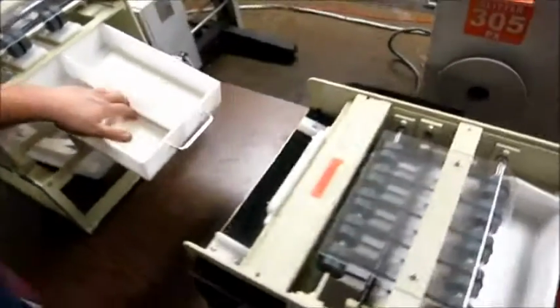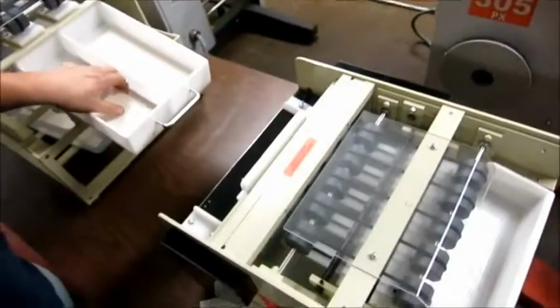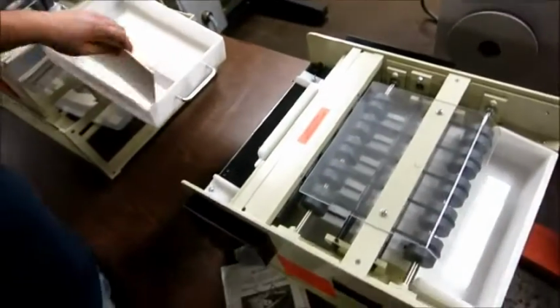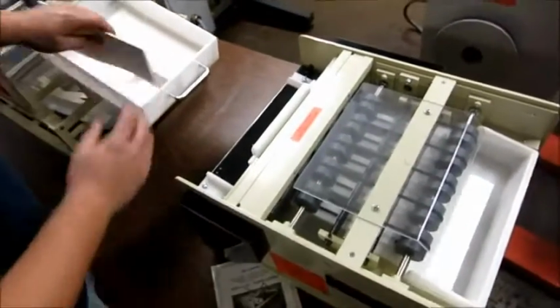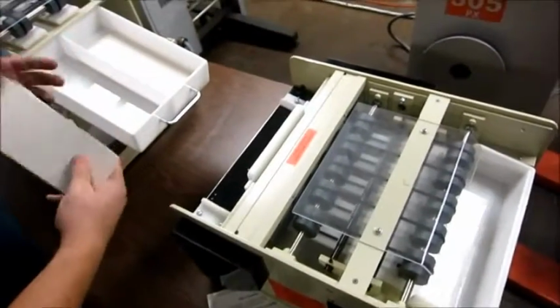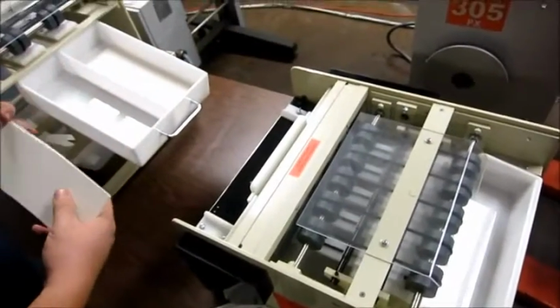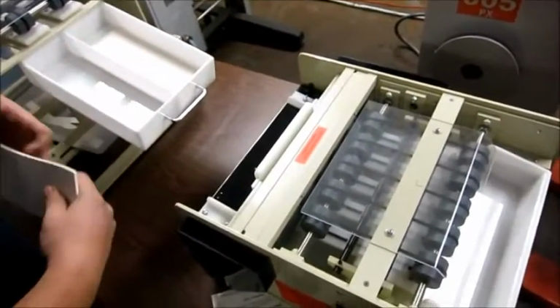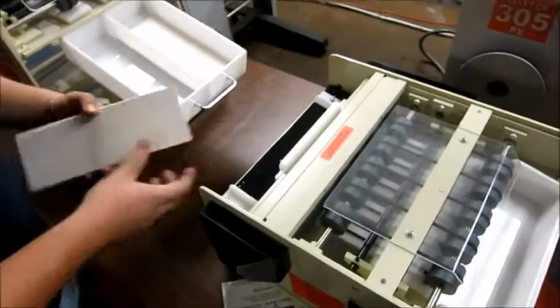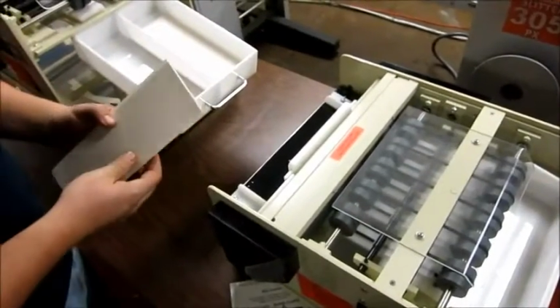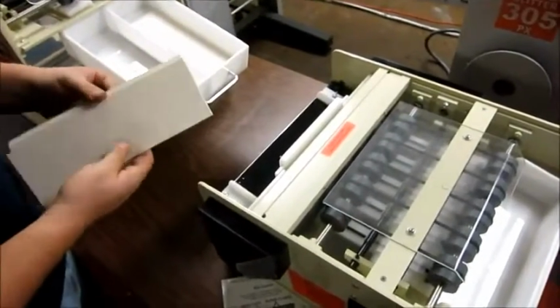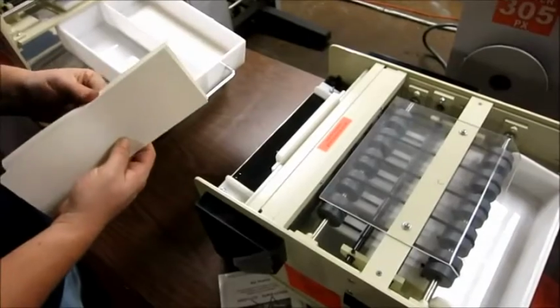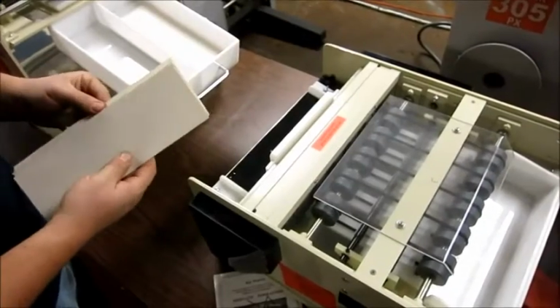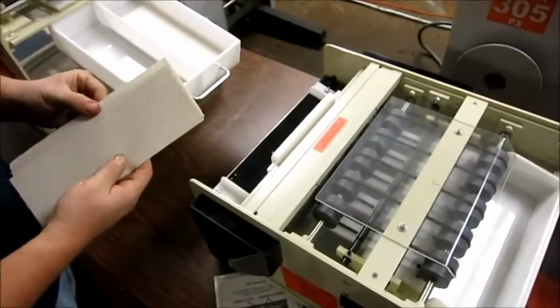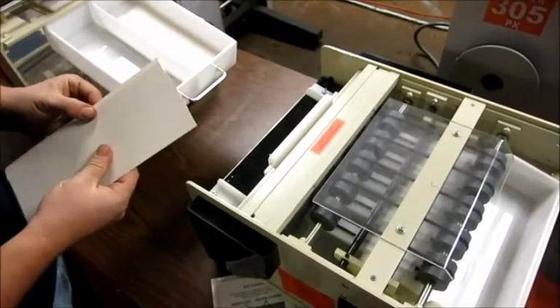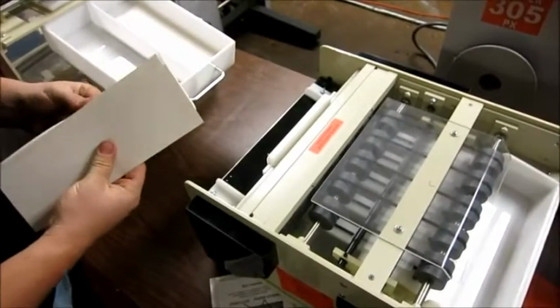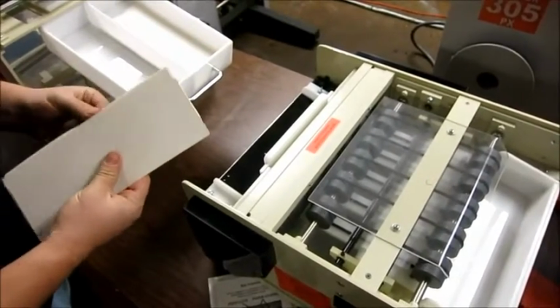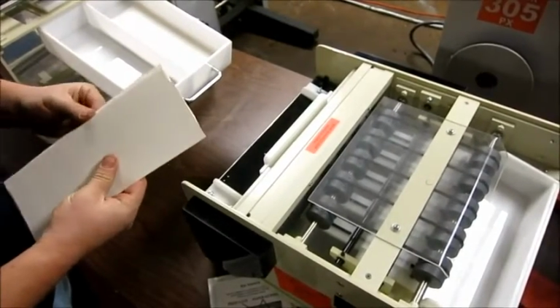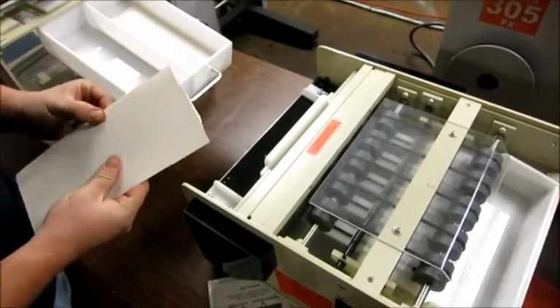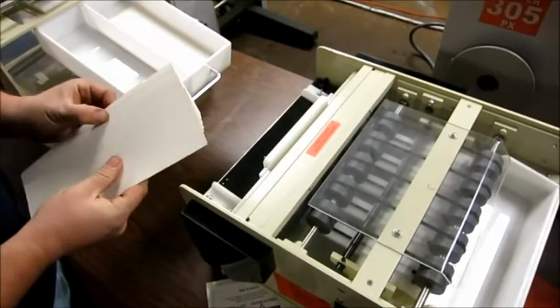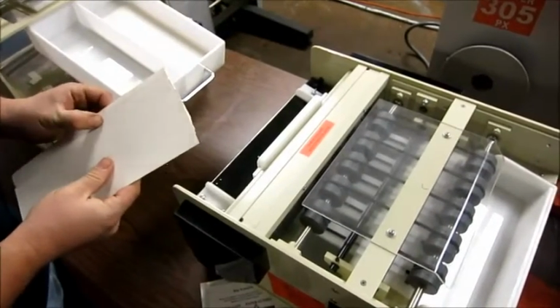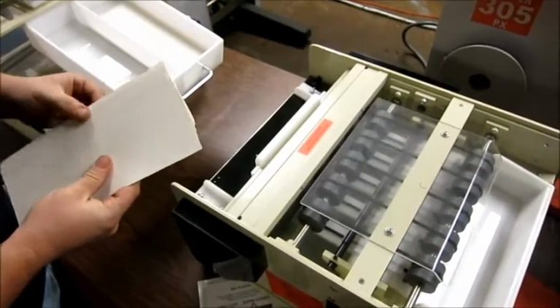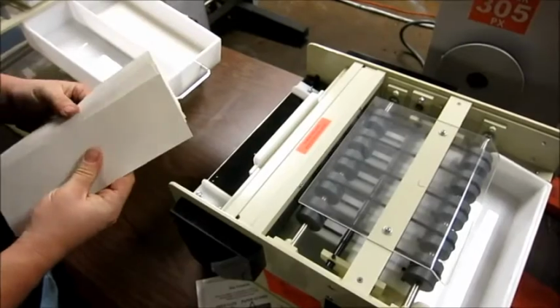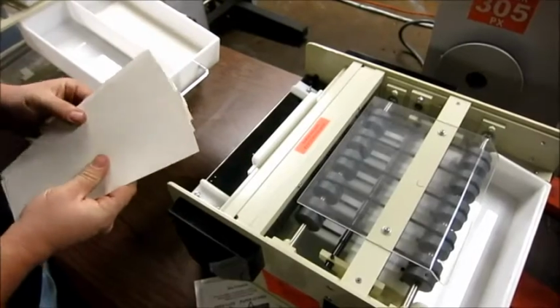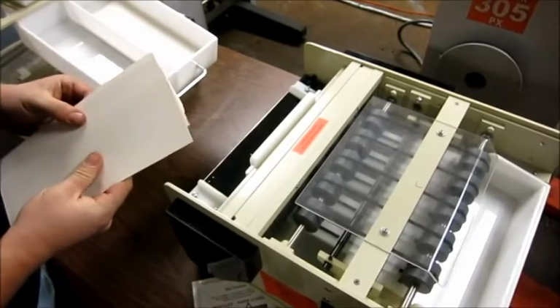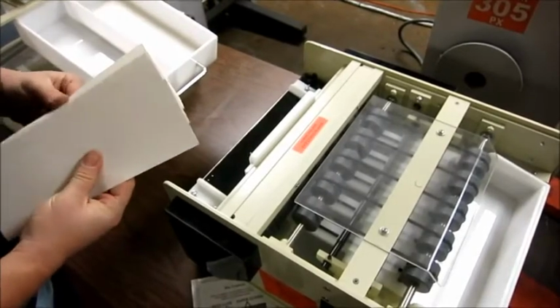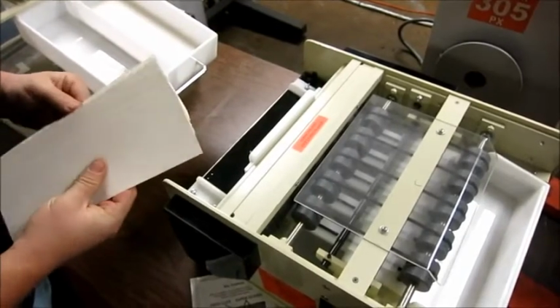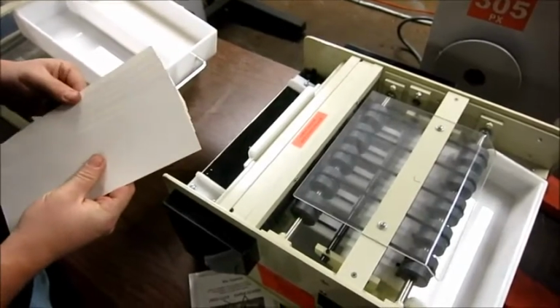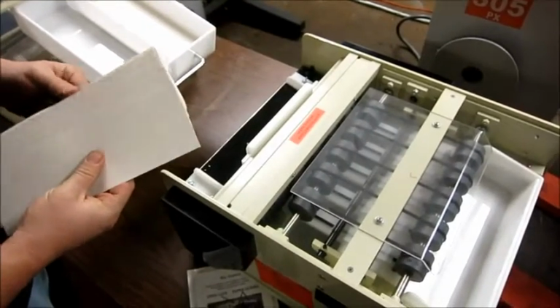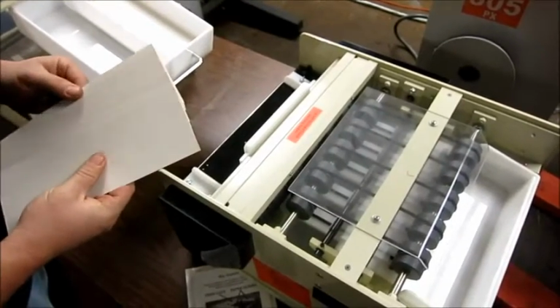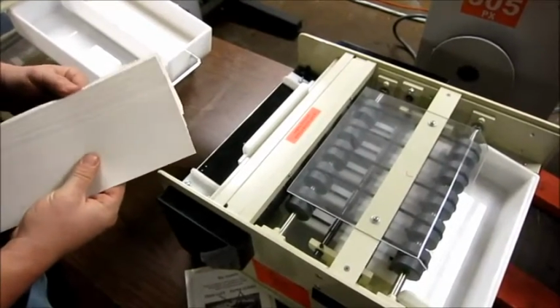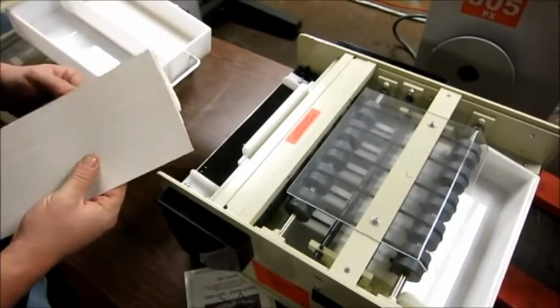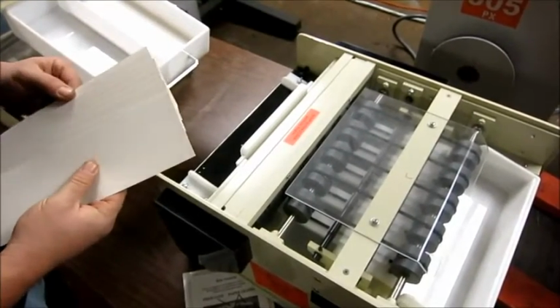And then you've got the long pieces here — just go ahead and fan those out too. A more seasoned operator probably wouldn't have to fan these out quite as far, but I am not a seasoned operator.